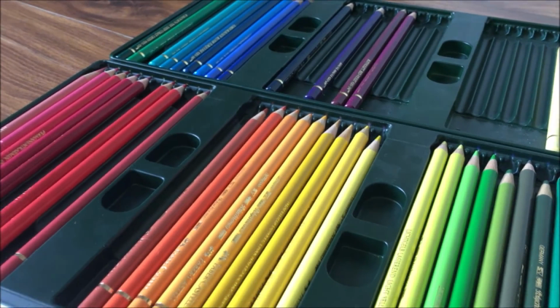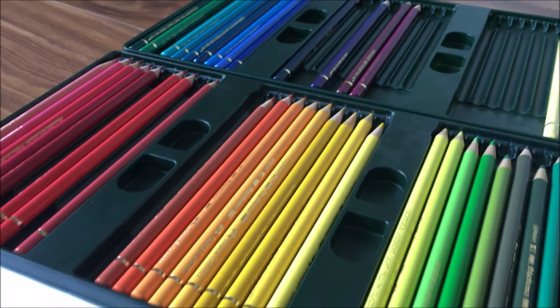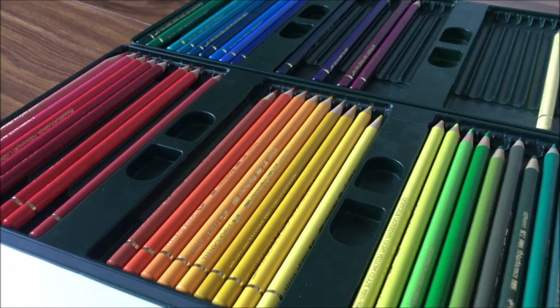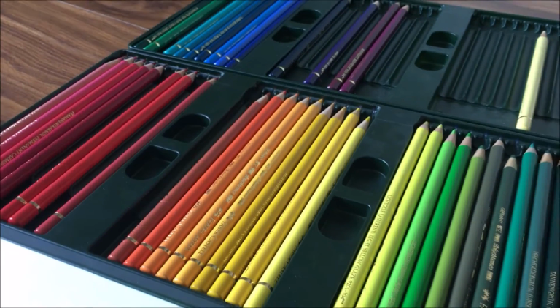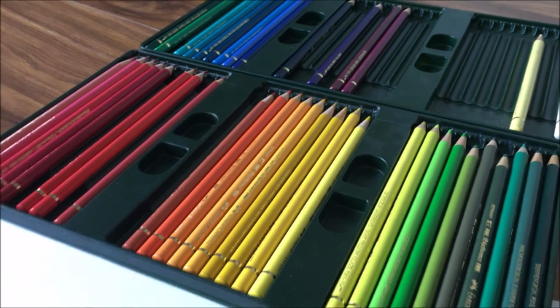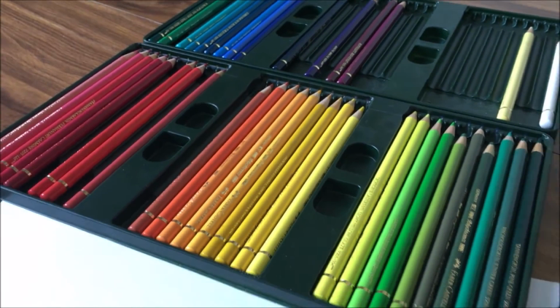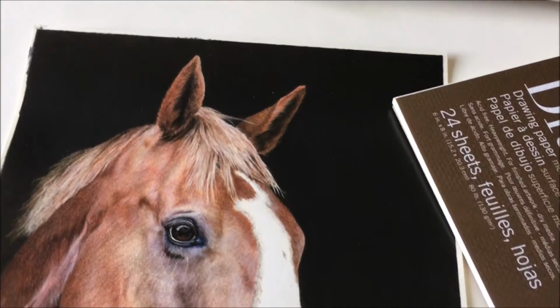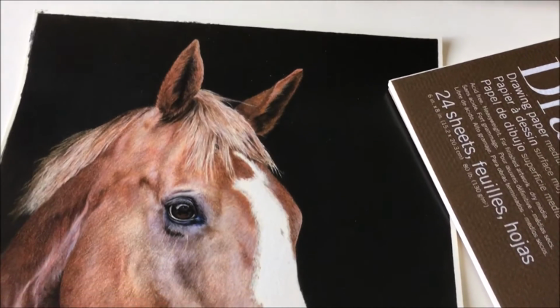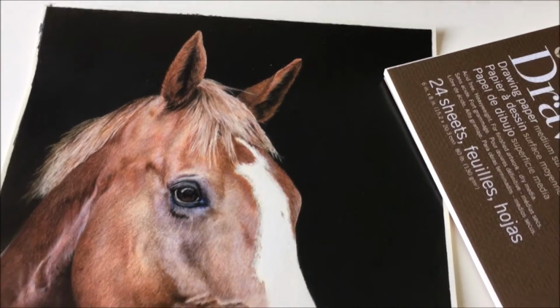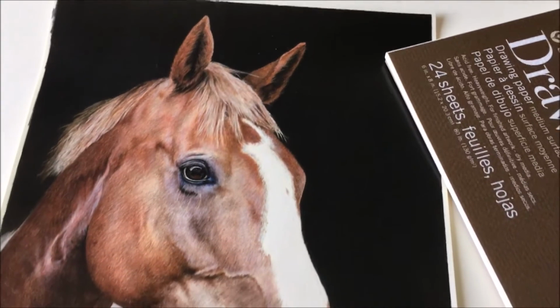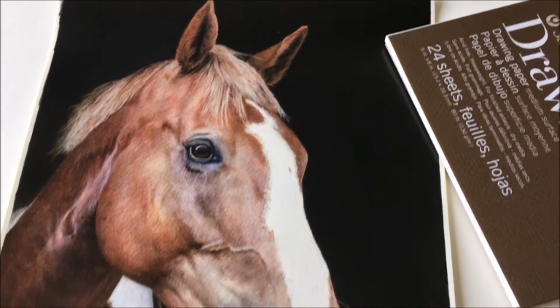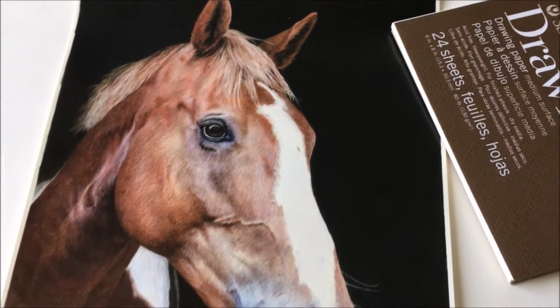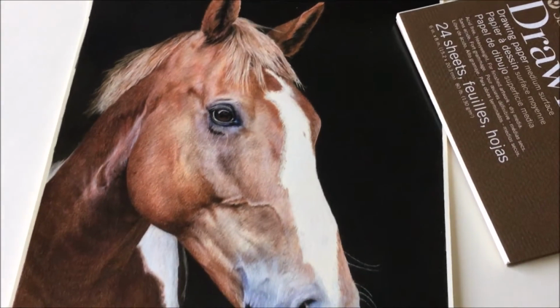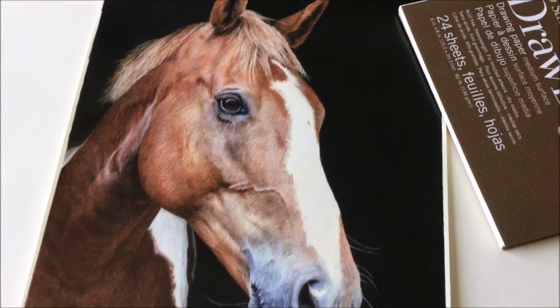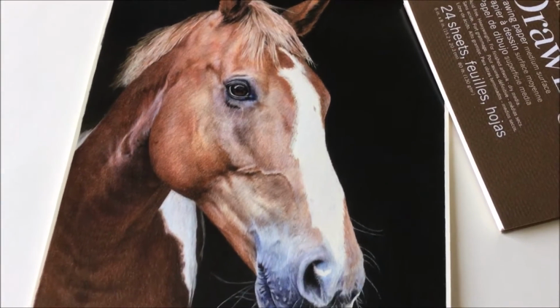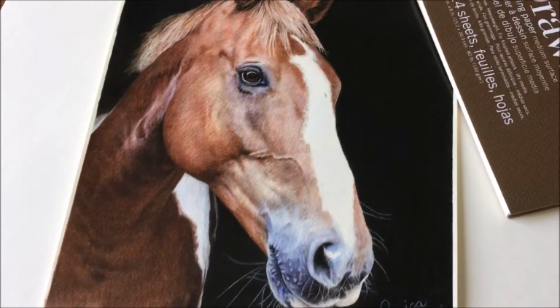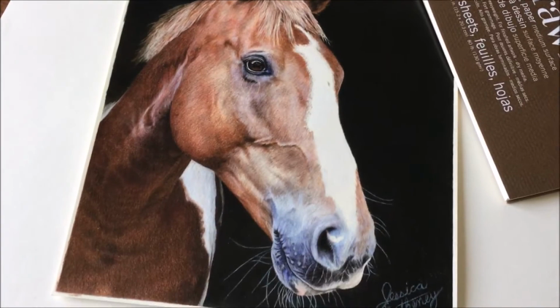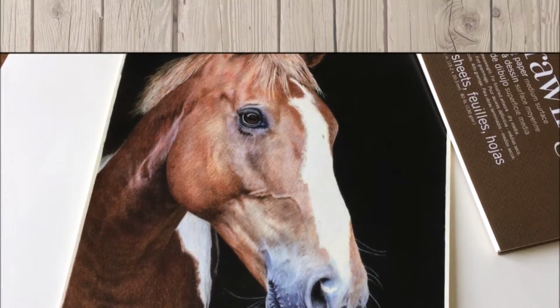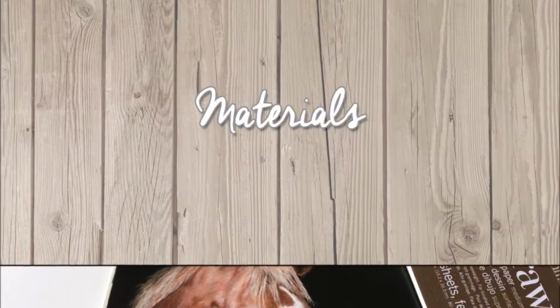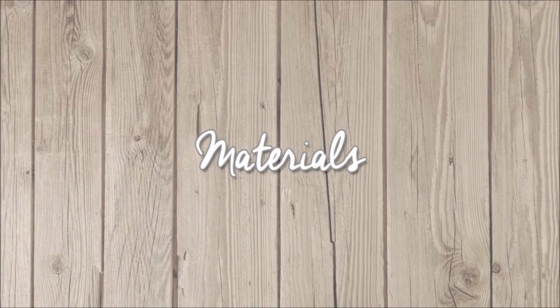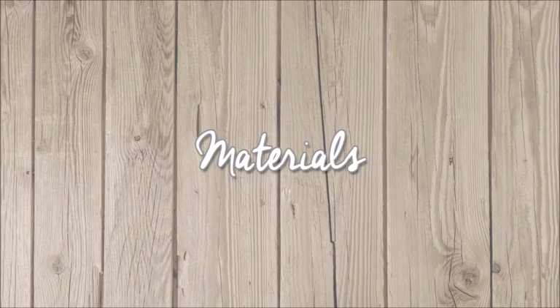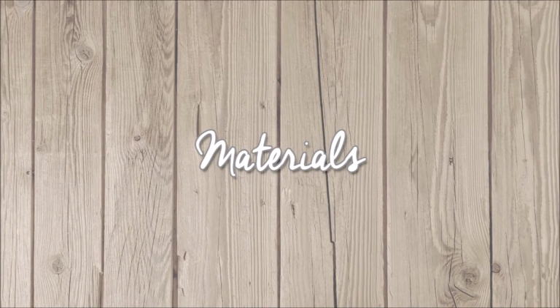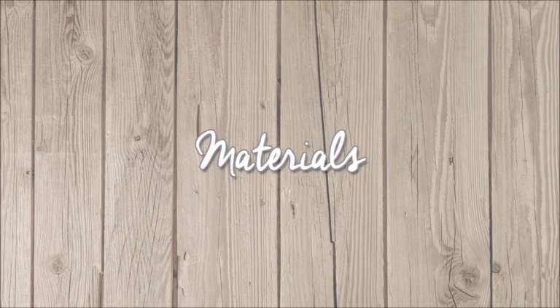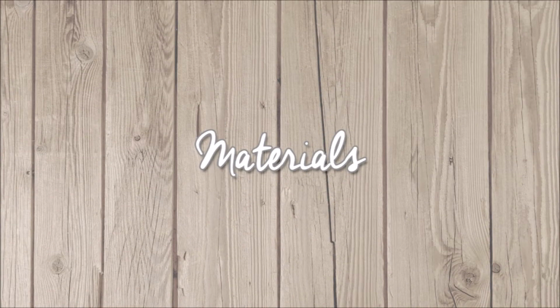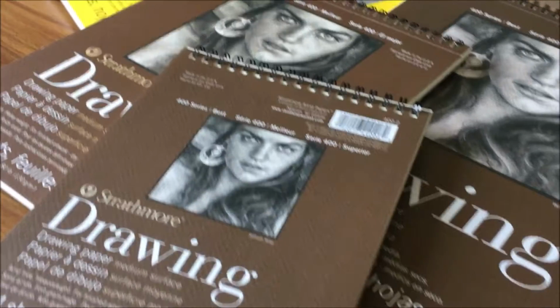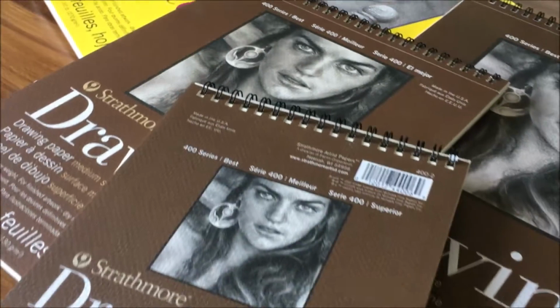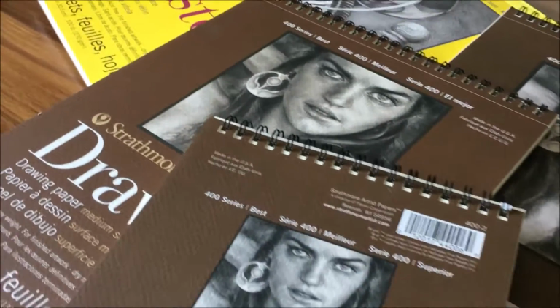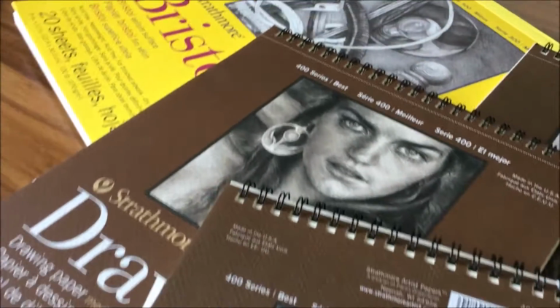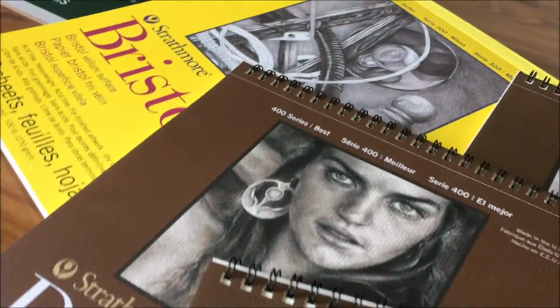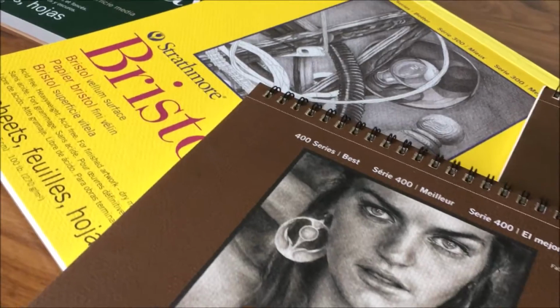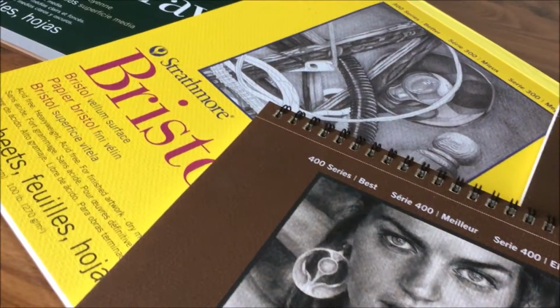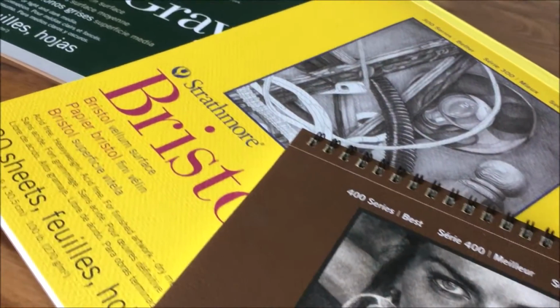For those of you who are new, I am Jessica Matheny, the artist of Jessica Matheny Fine Art. On this channel, I offer time lapses of my drawings and paintings, as well as tutorials and tips. Let's get into what you need to begin drawing with colored pencils.